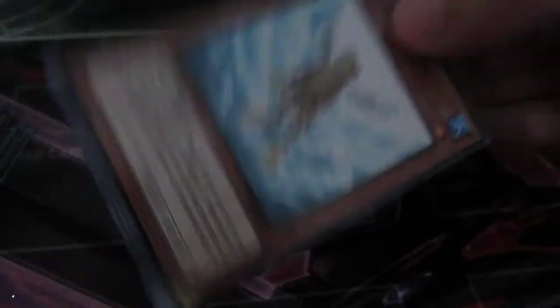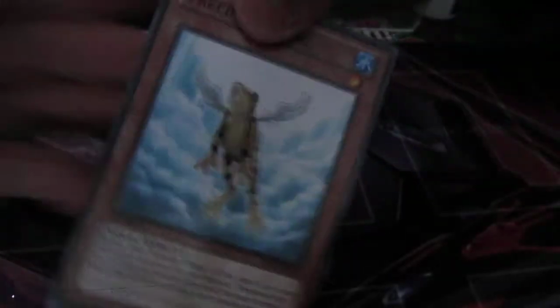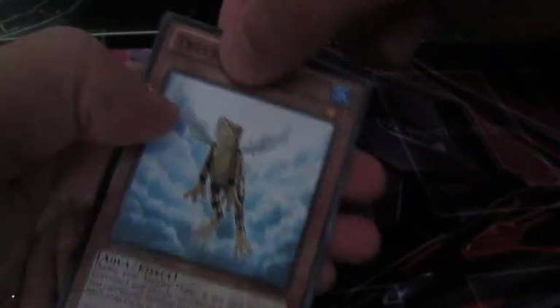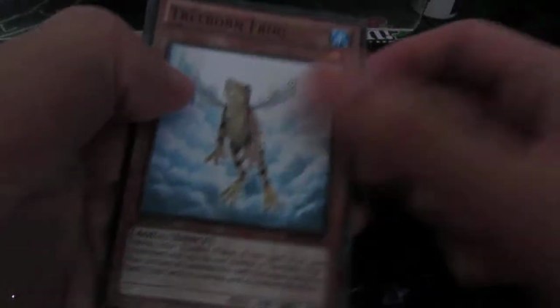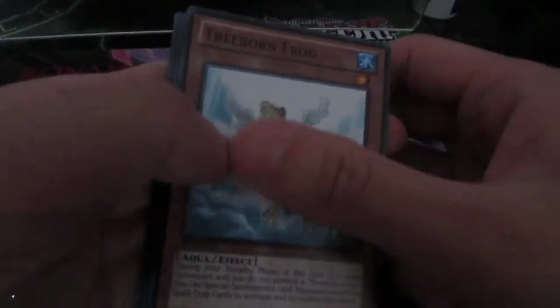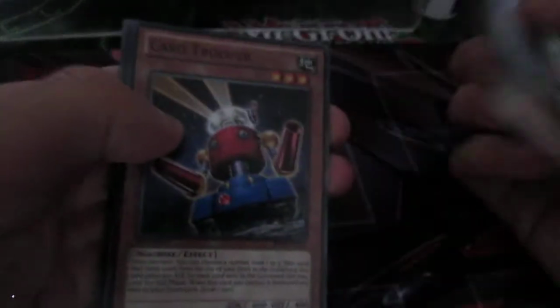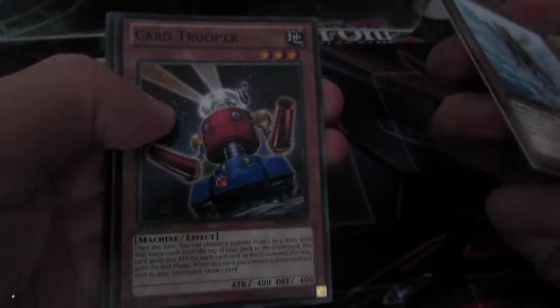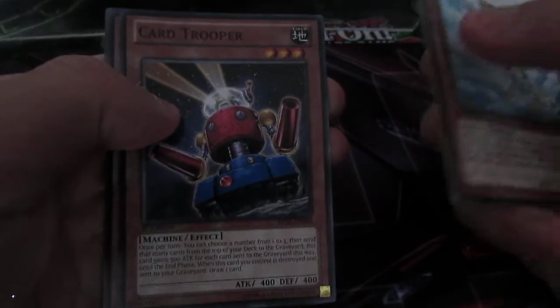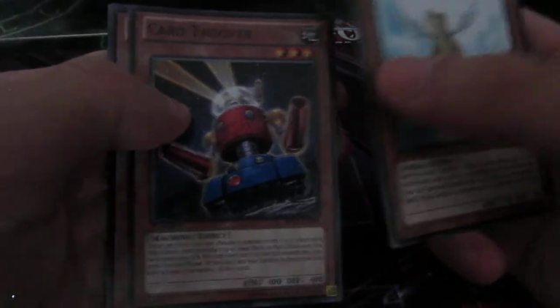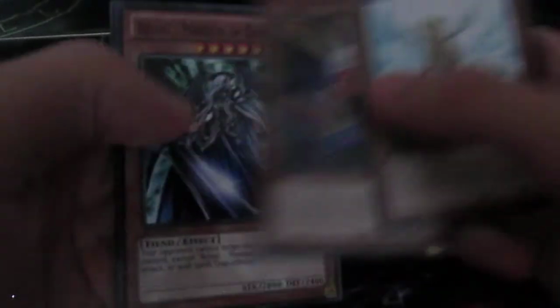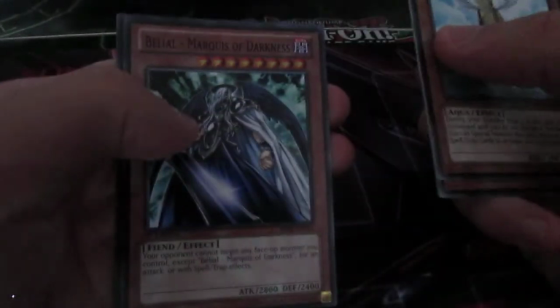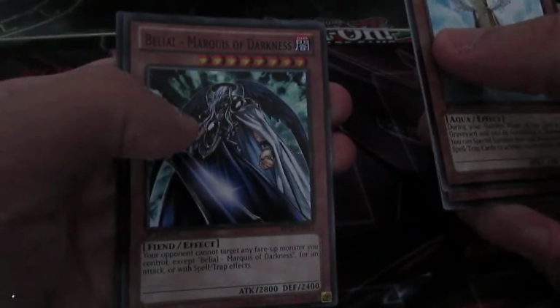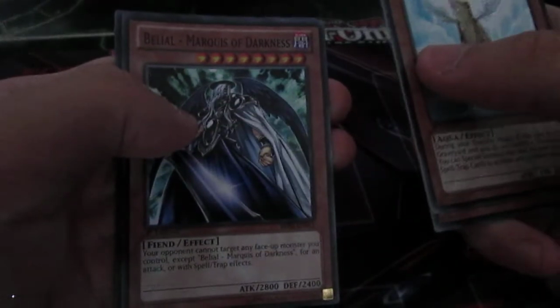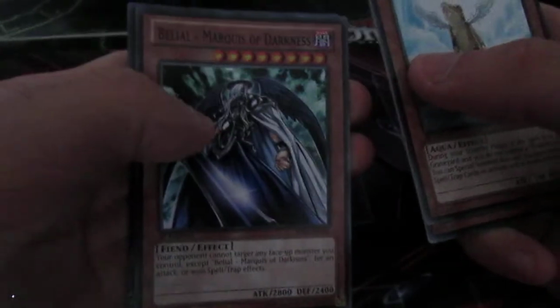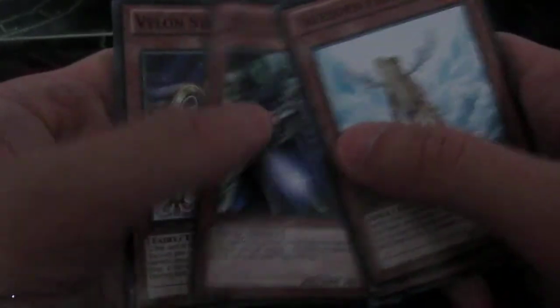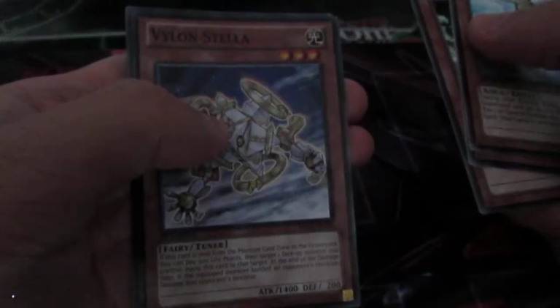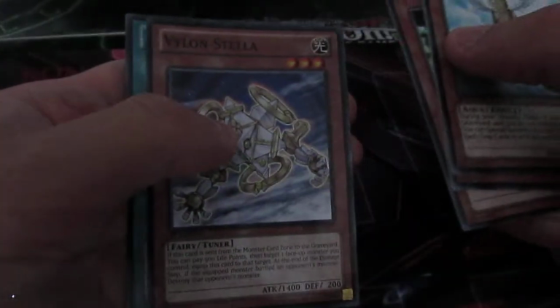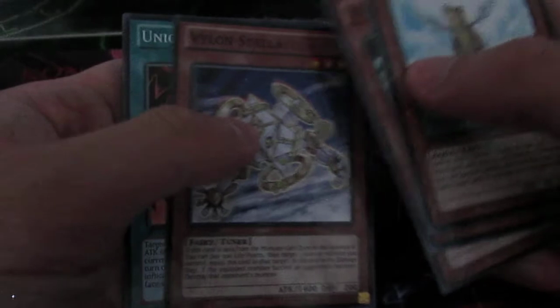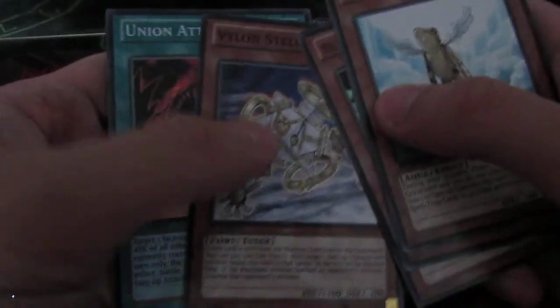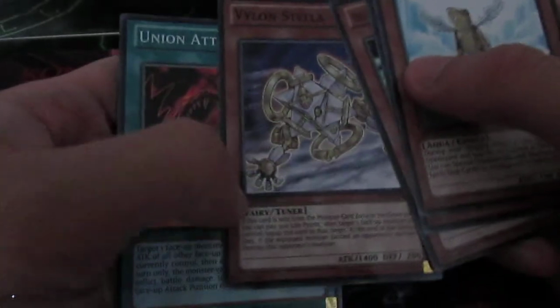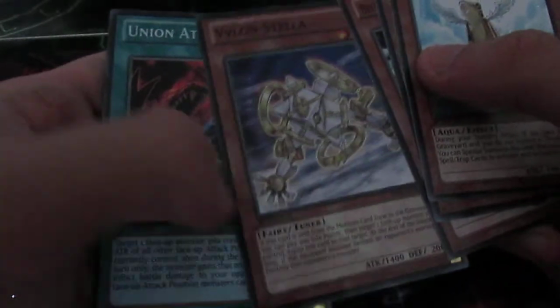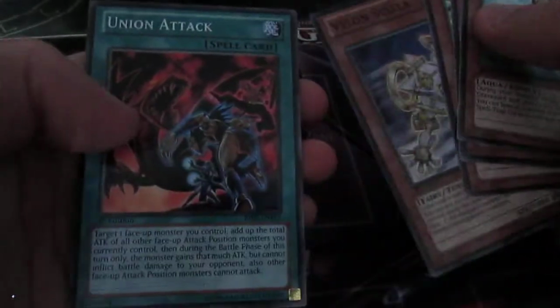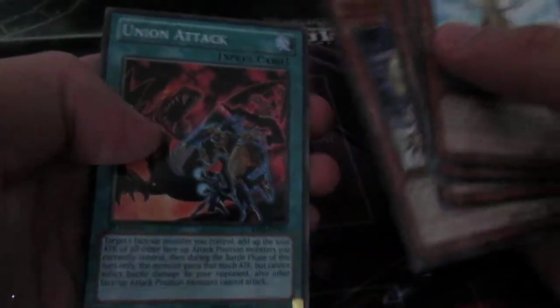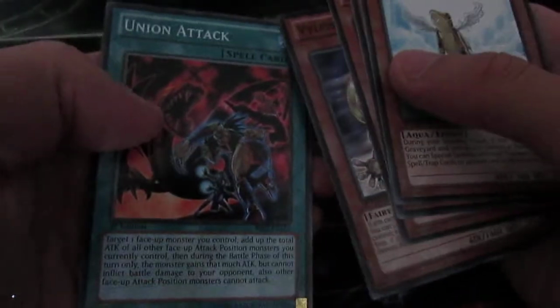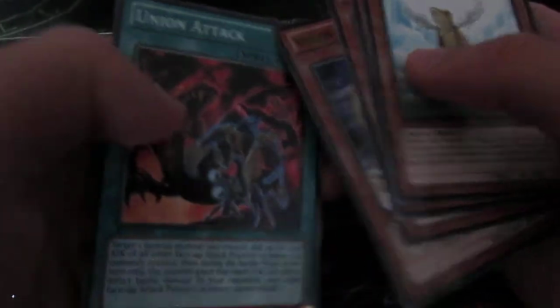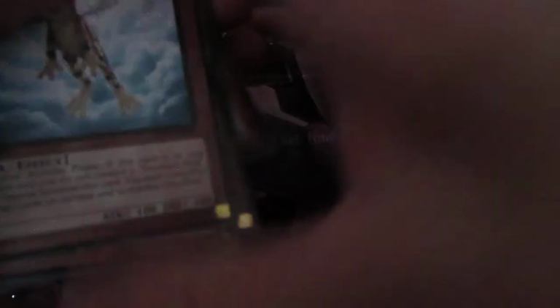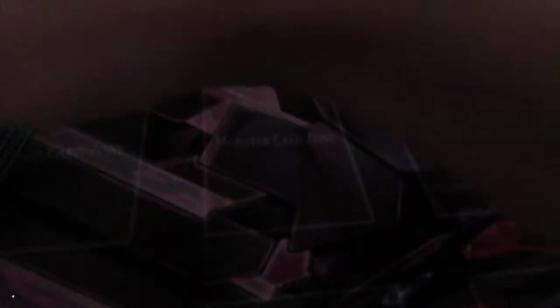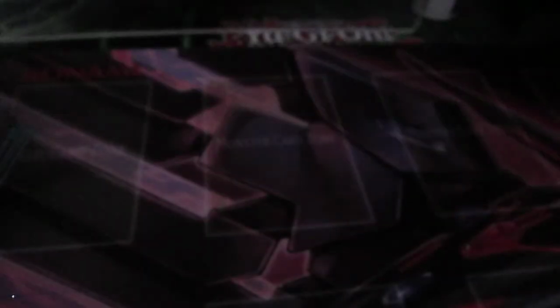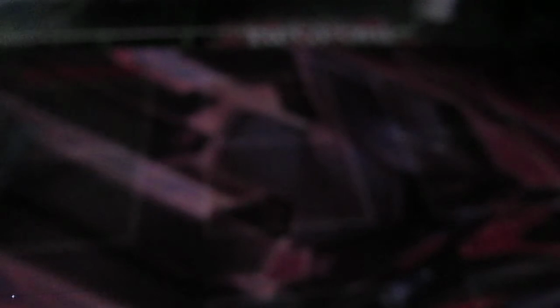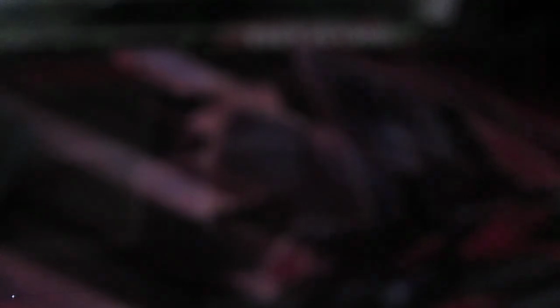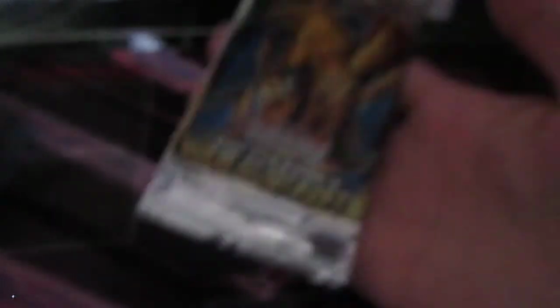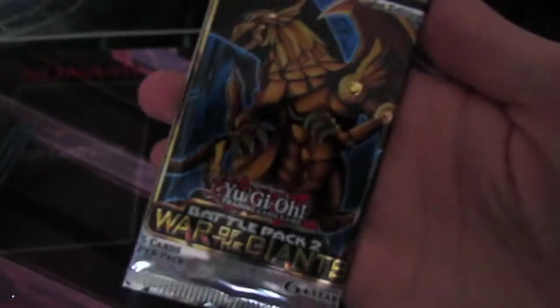We've got Treeborn Frog, Card Trooper, a Rare — and Violon Stellar. Gutted. And Union Attack. One last pack — it's the Winged Dragon of Ra pack.